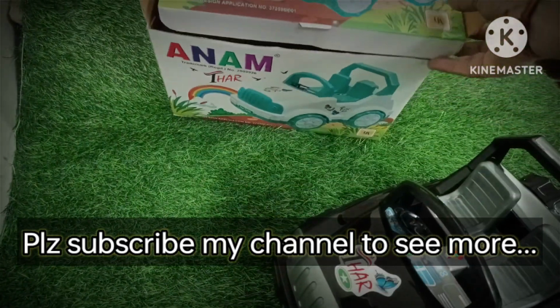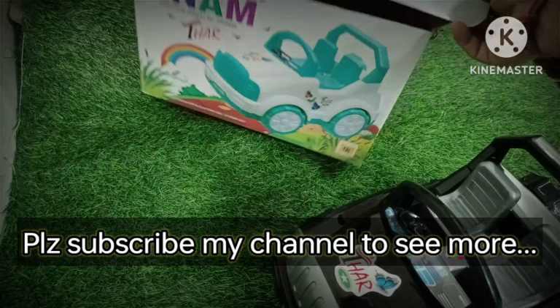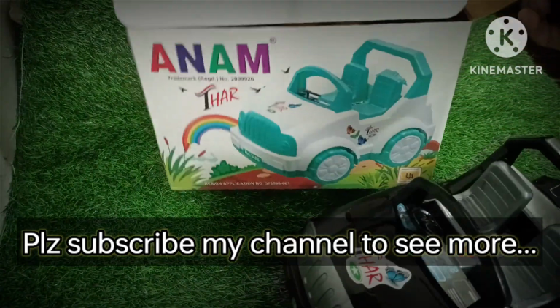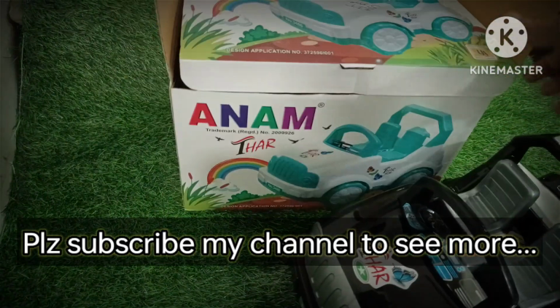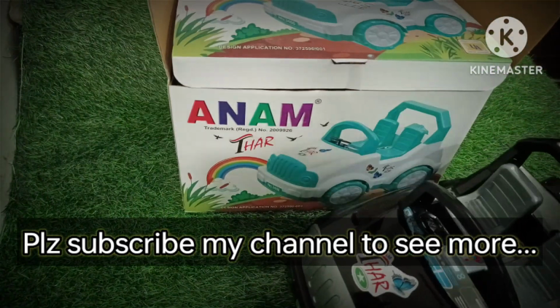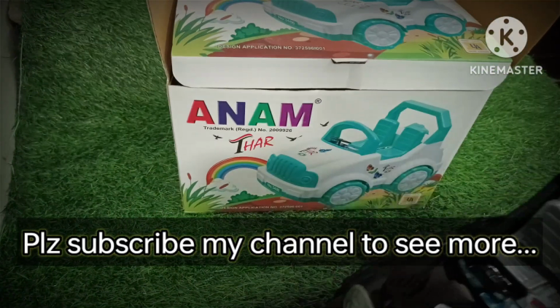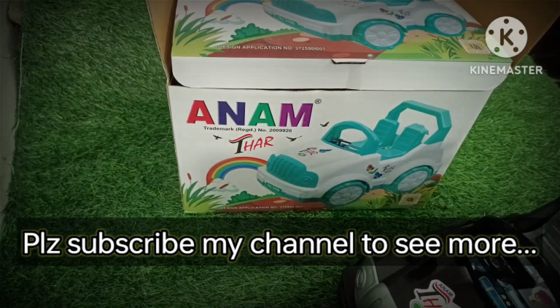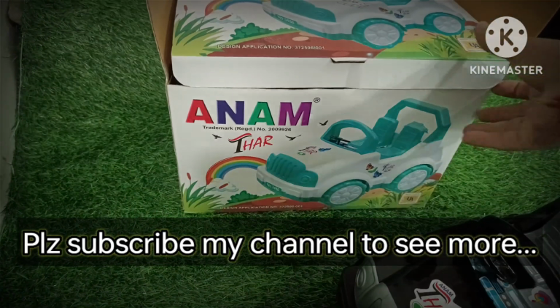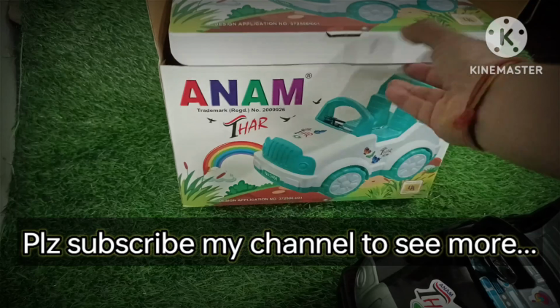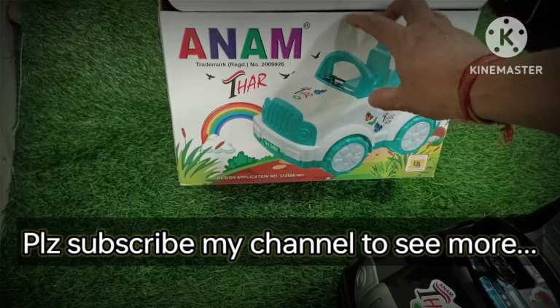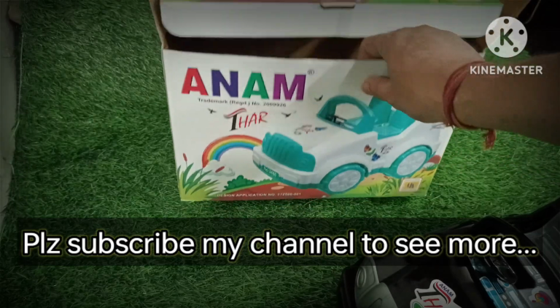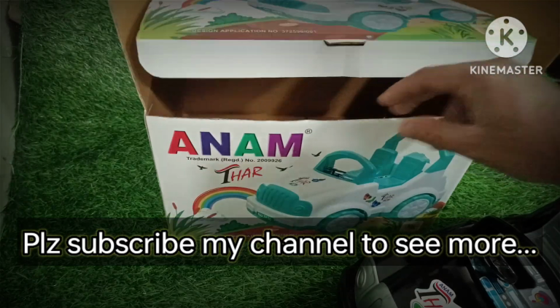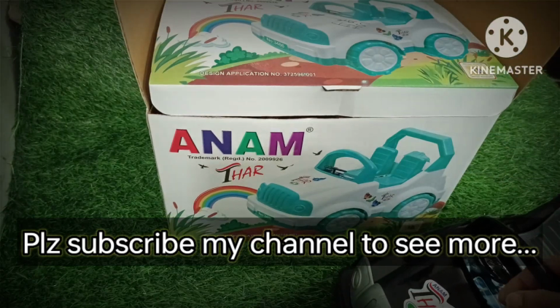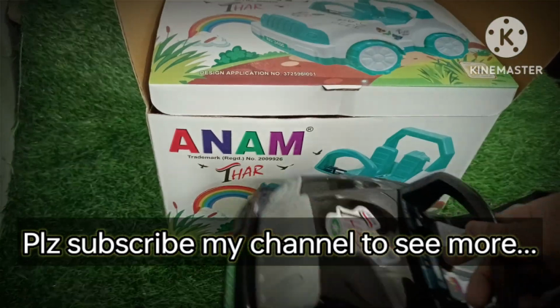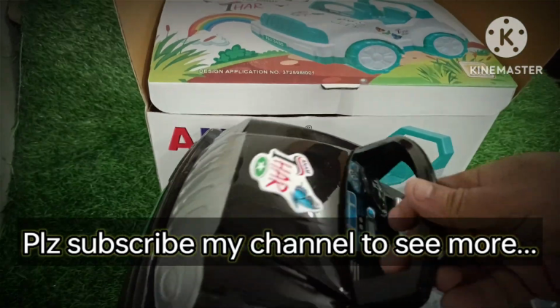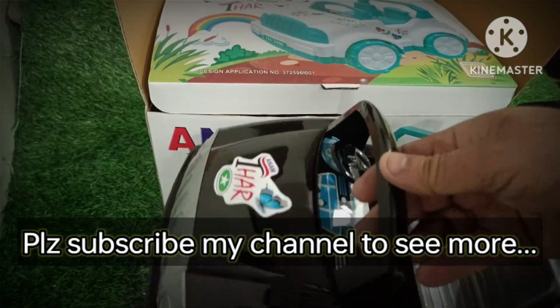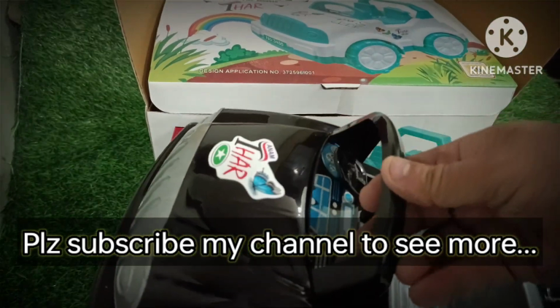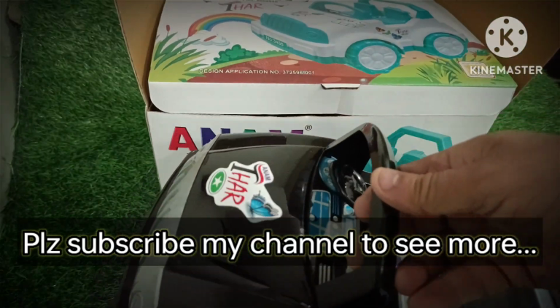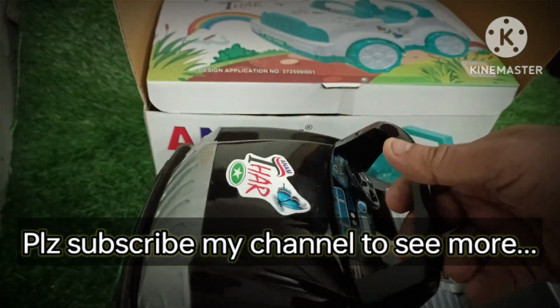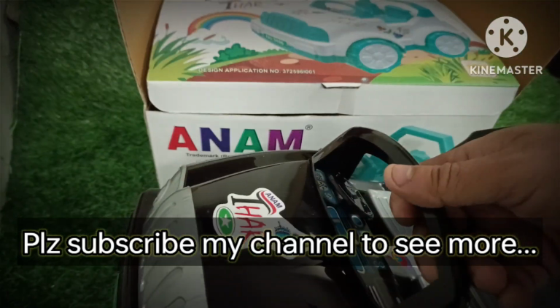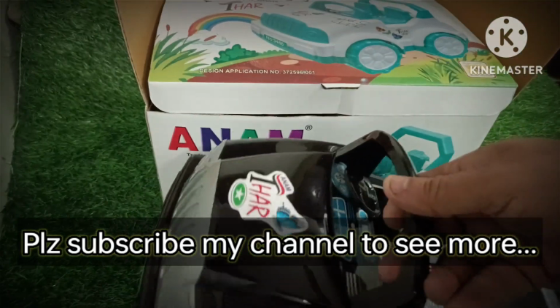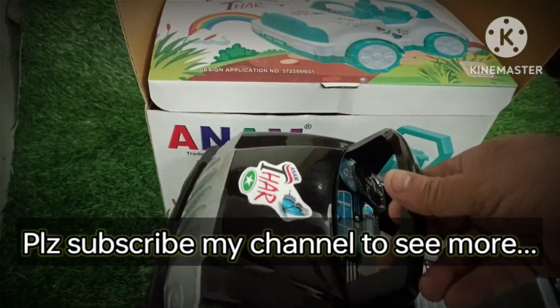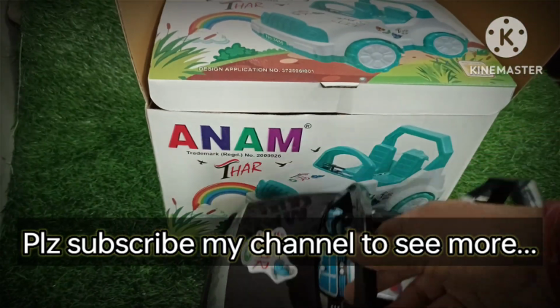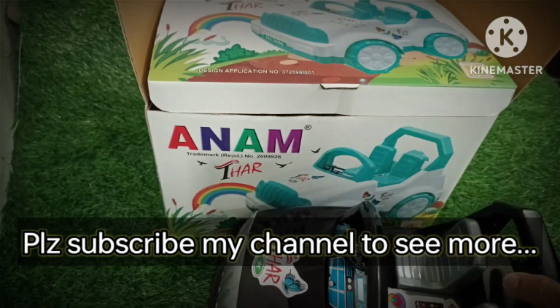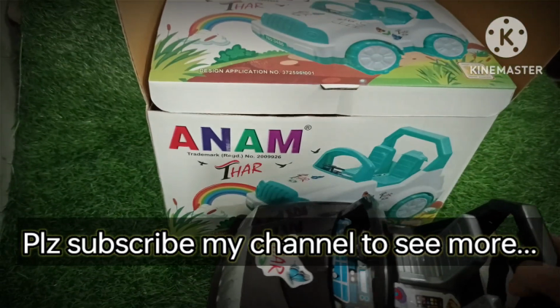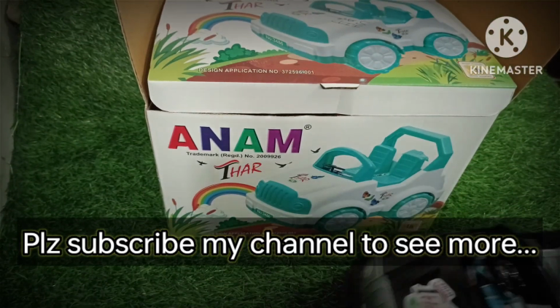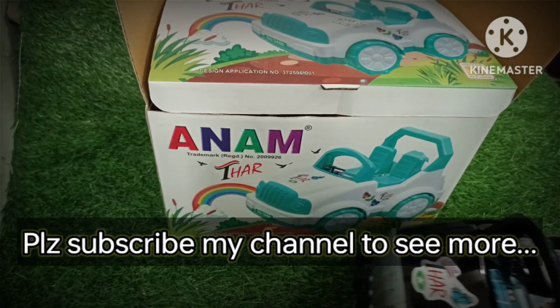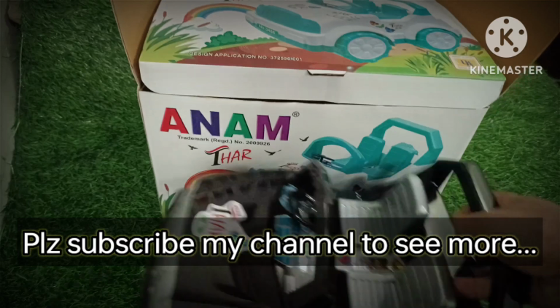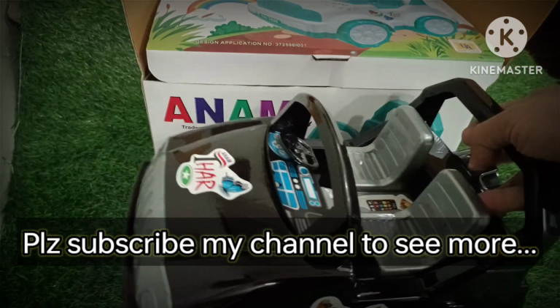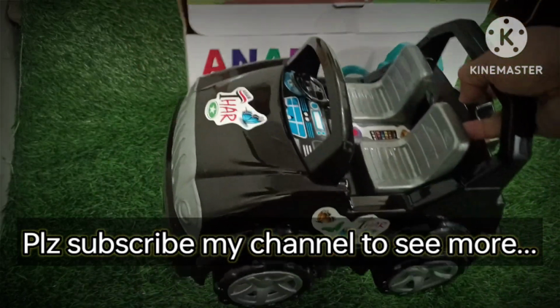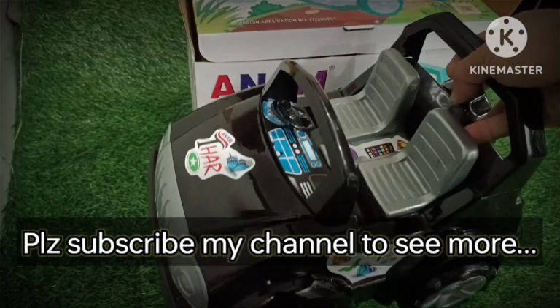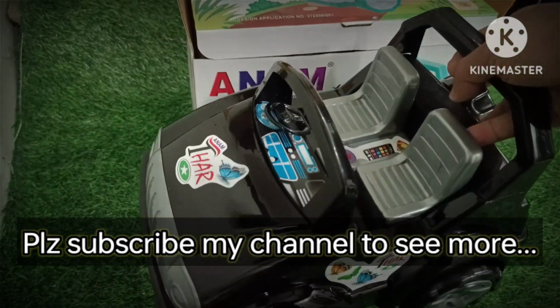You don't have a gift — you should have a gift for your children. This is a very beautiful car. There are 3 to 4 colors, but if I tell you about it, there is no car from black.